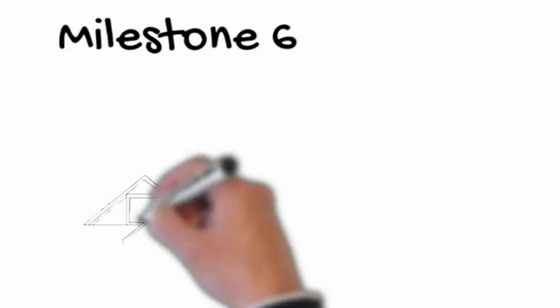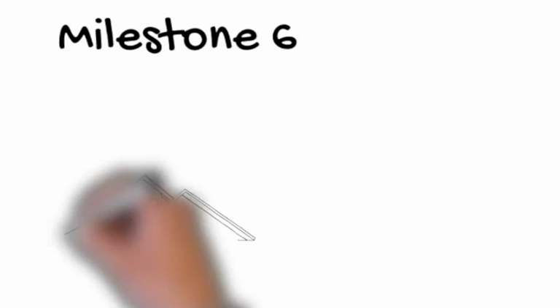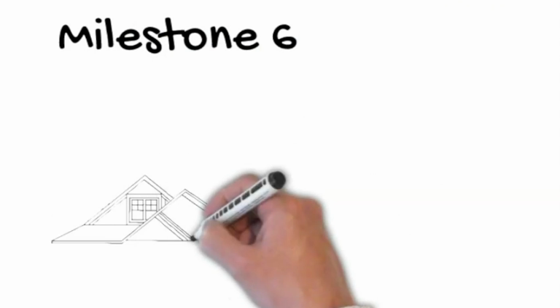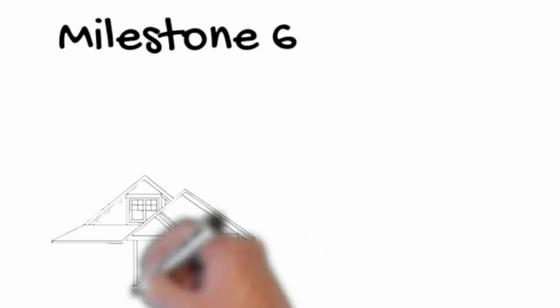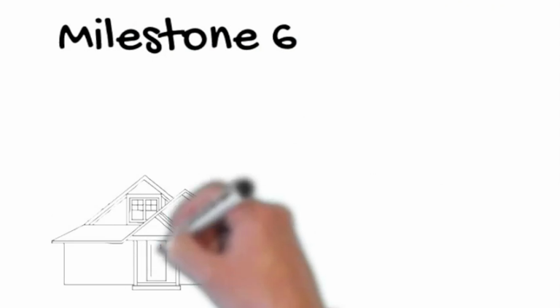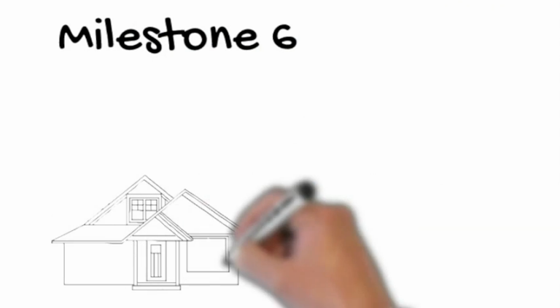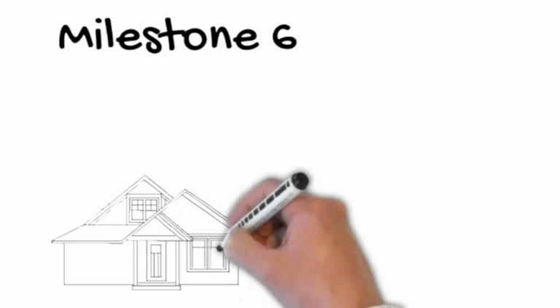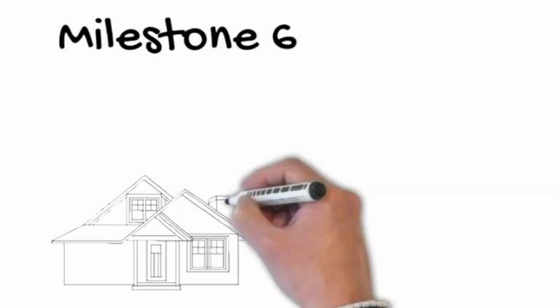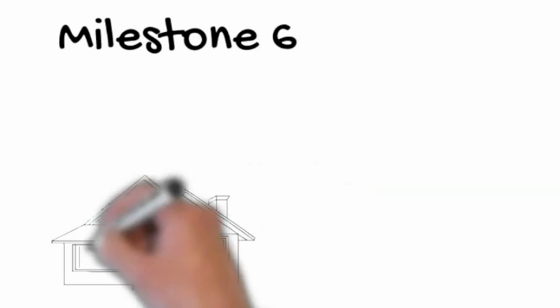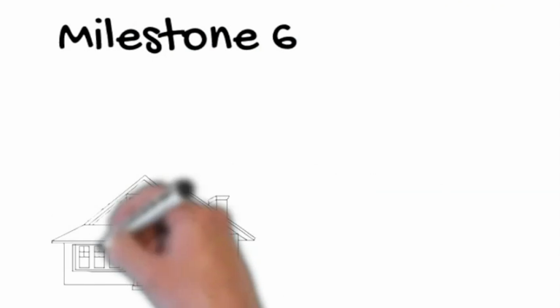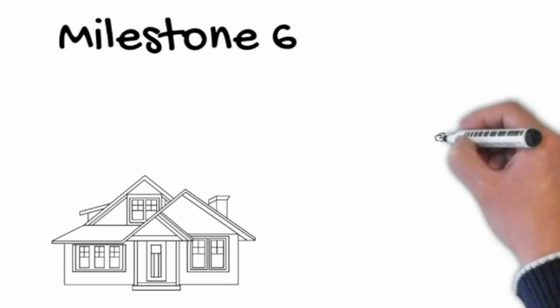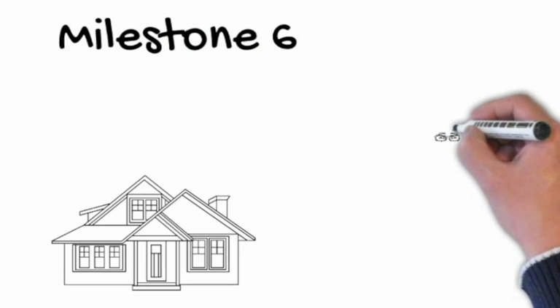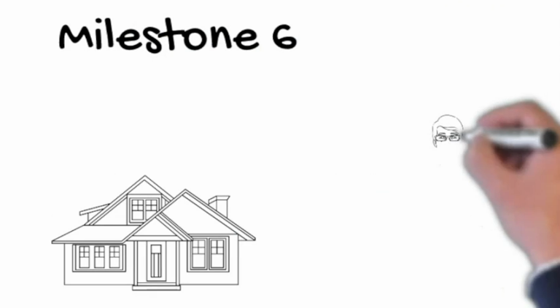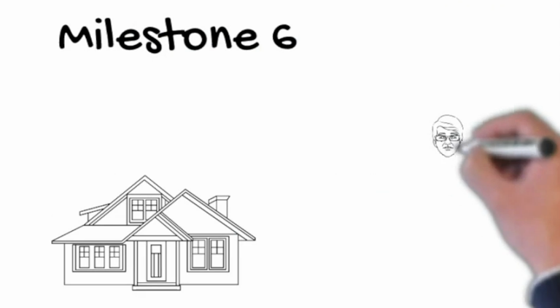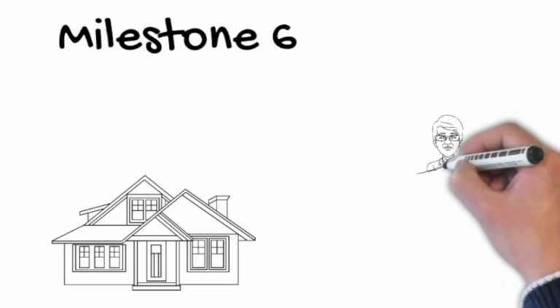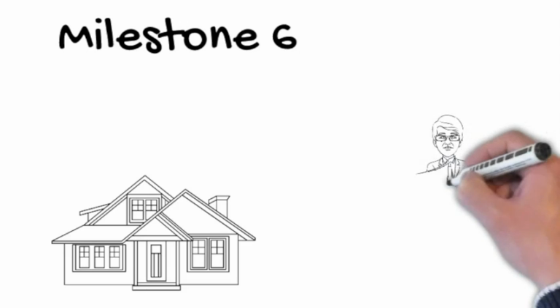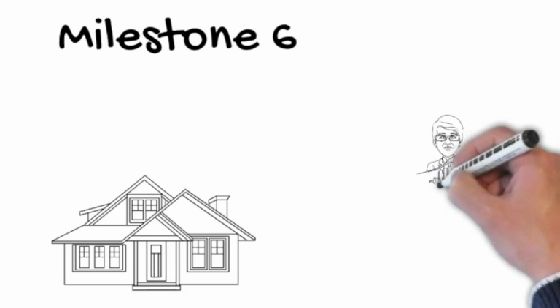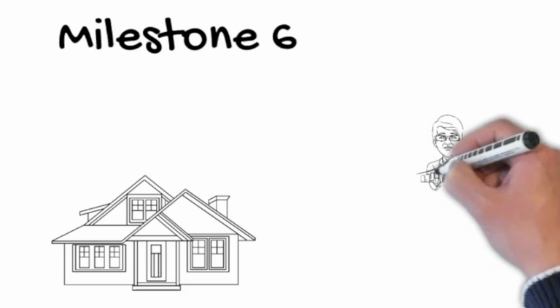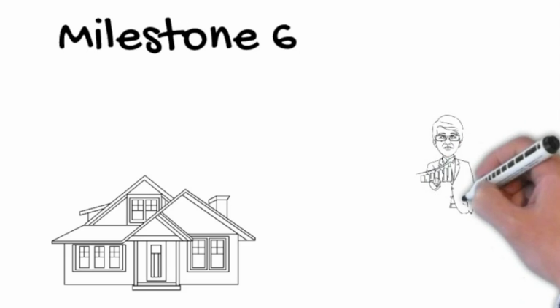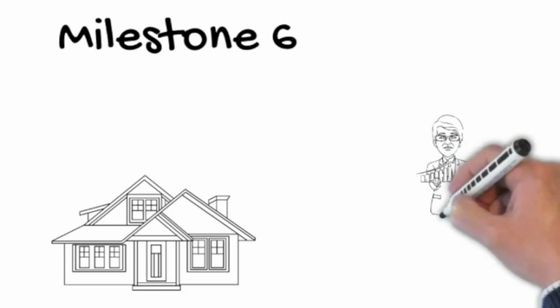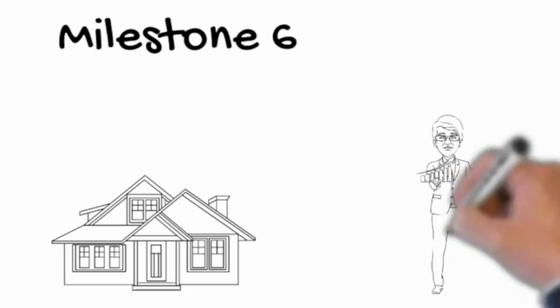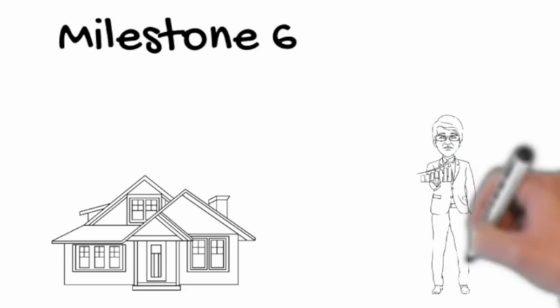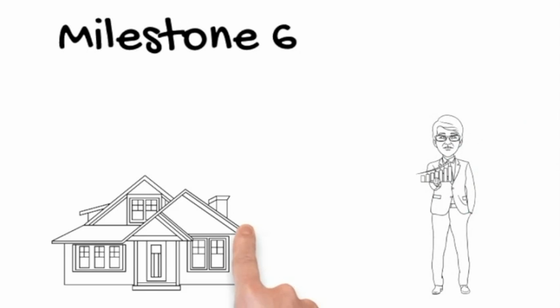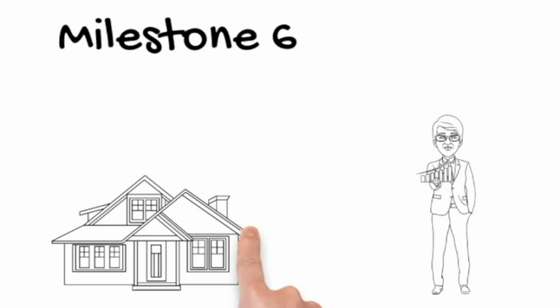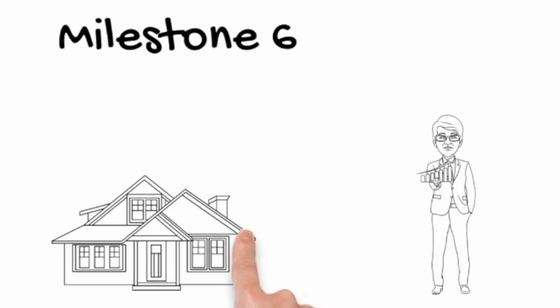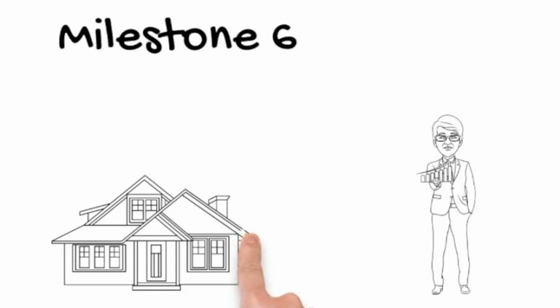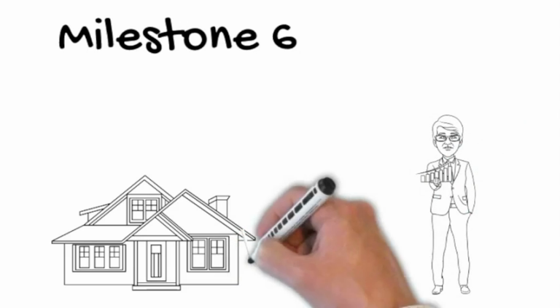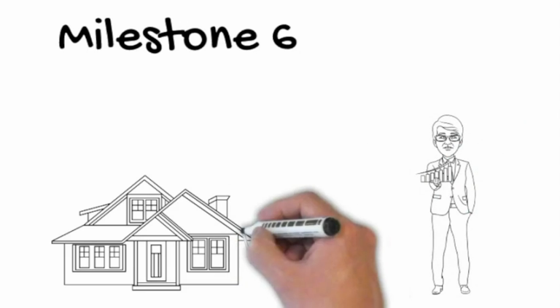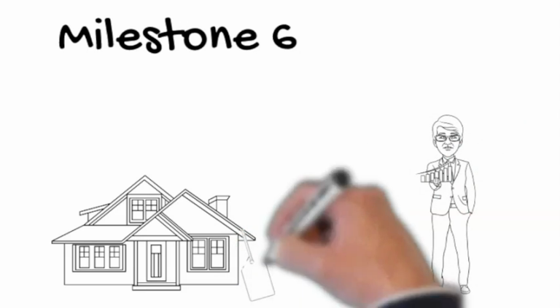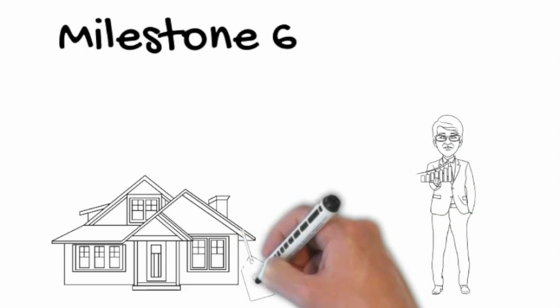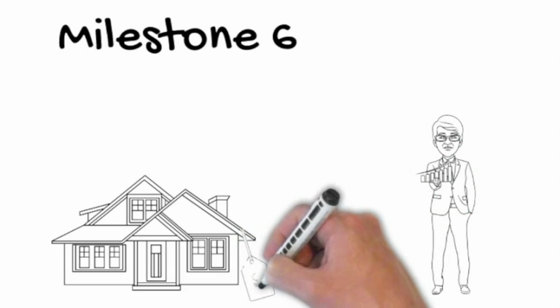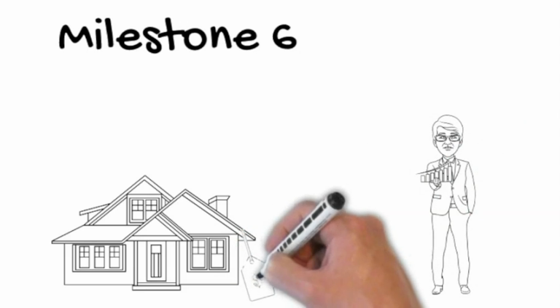Milestone 6: the appraisal. This is our chance to make sure the home is worth the amount that you have offered, and allows you not to overpay for the home.